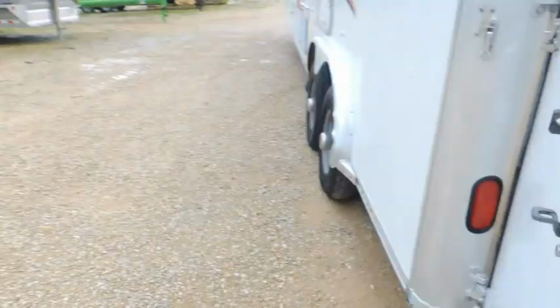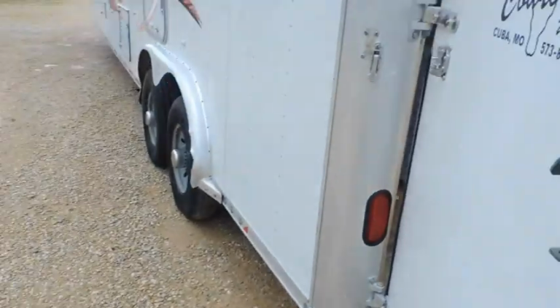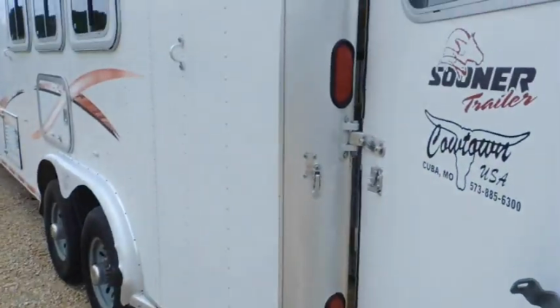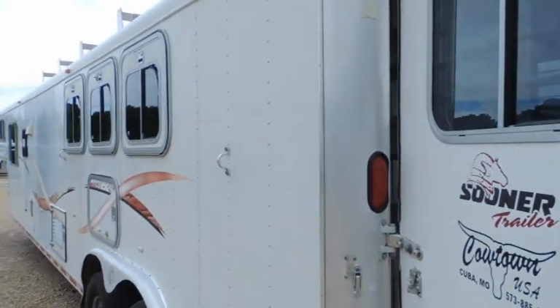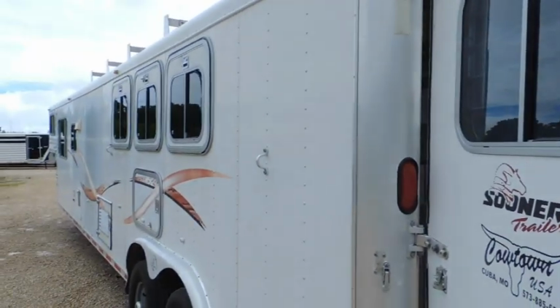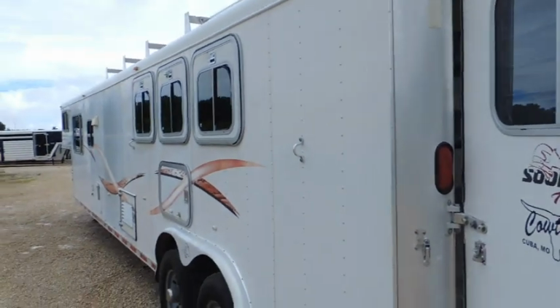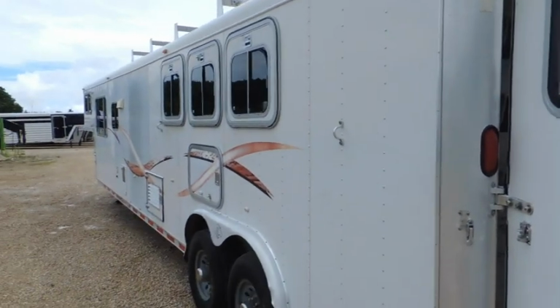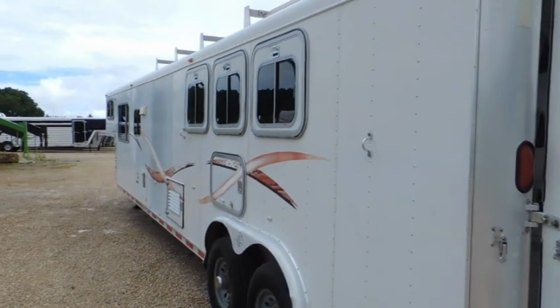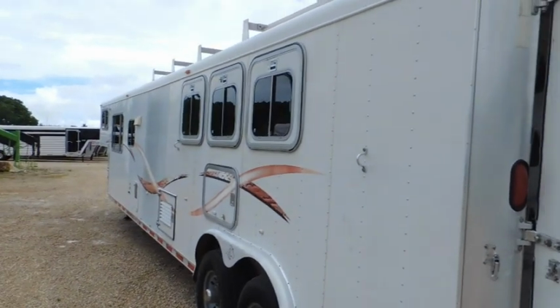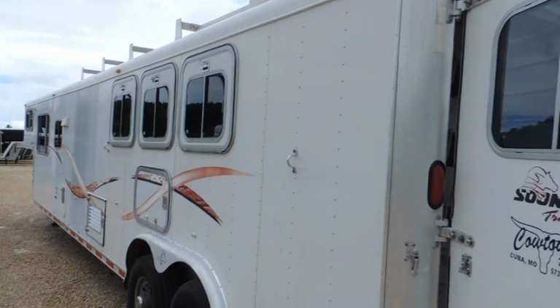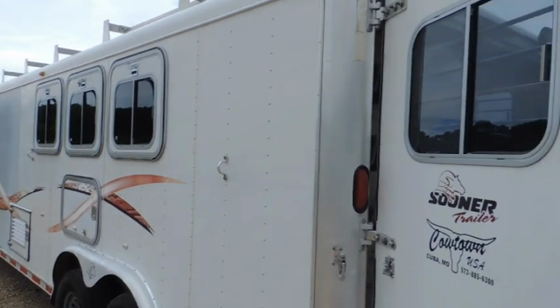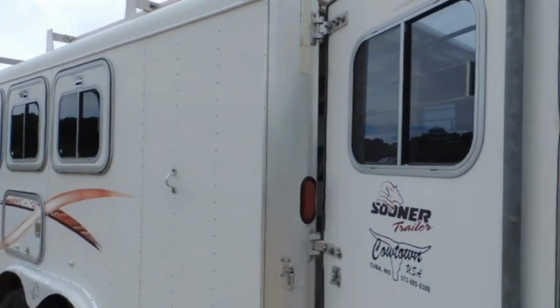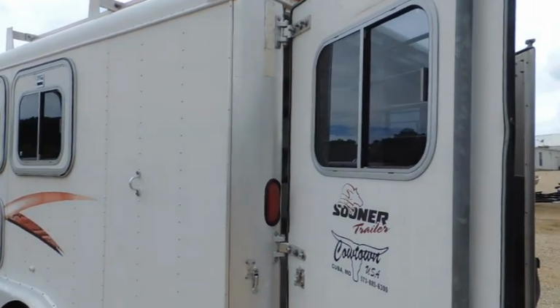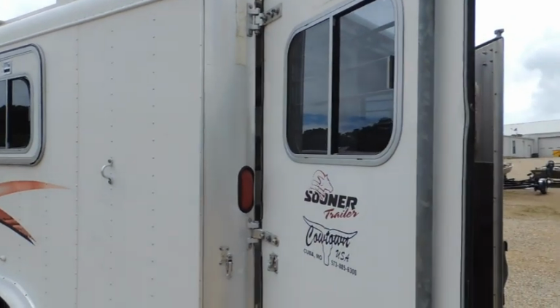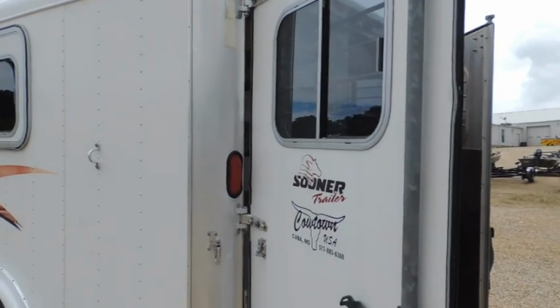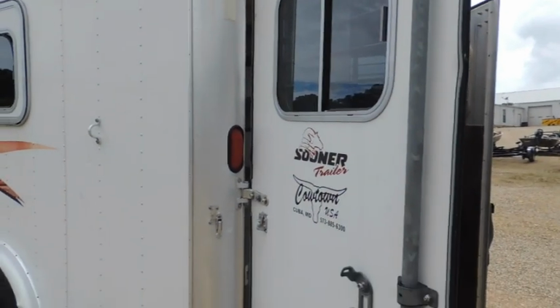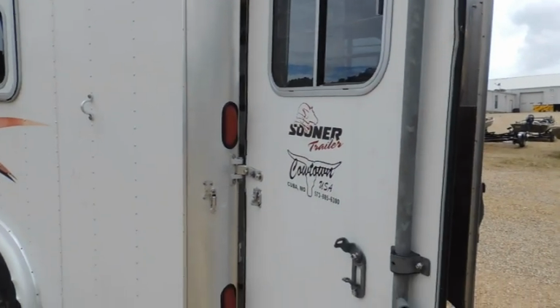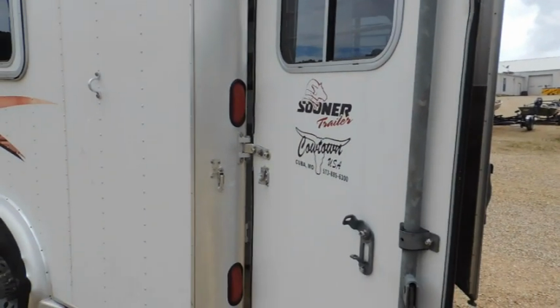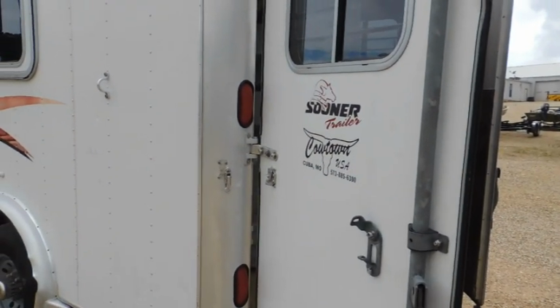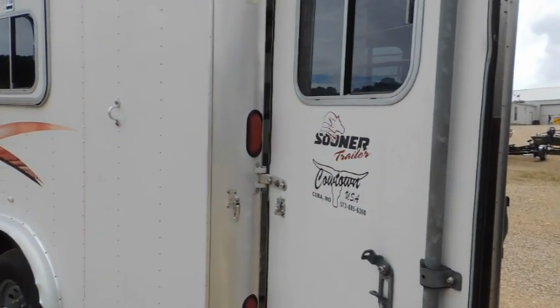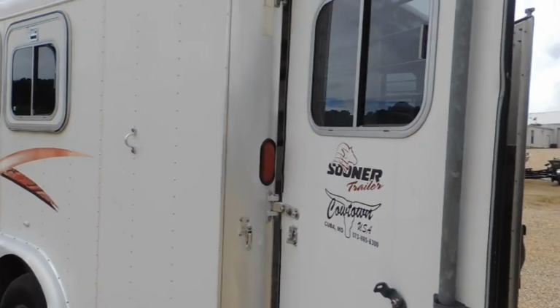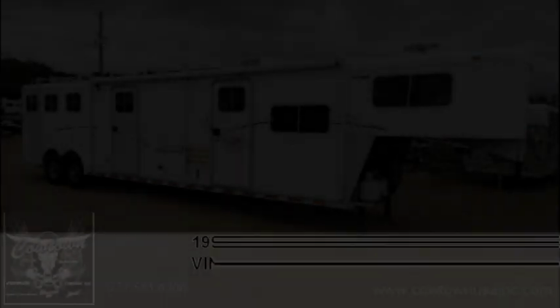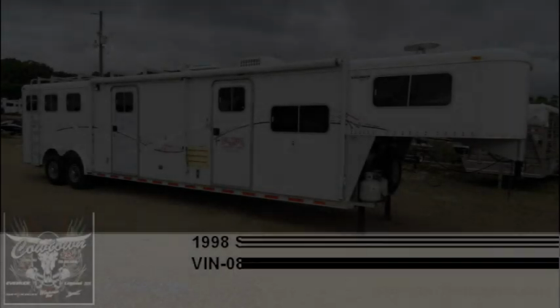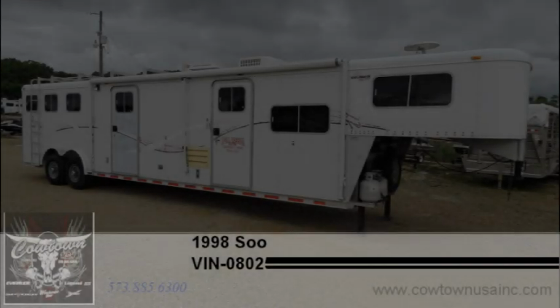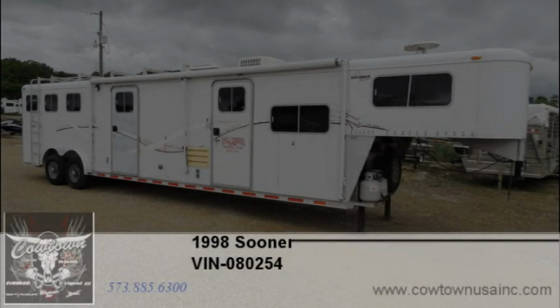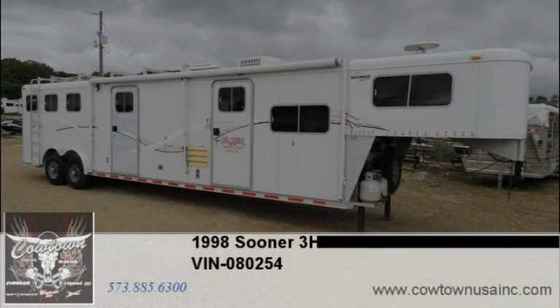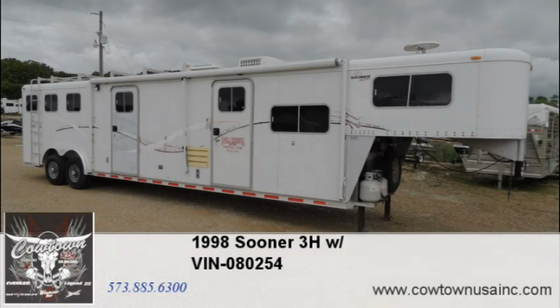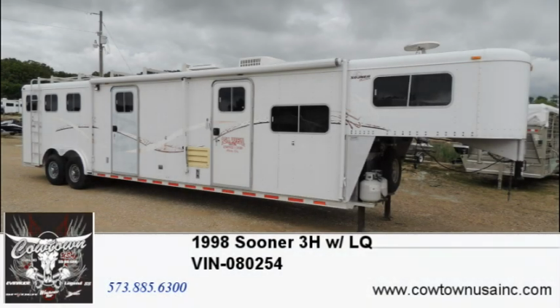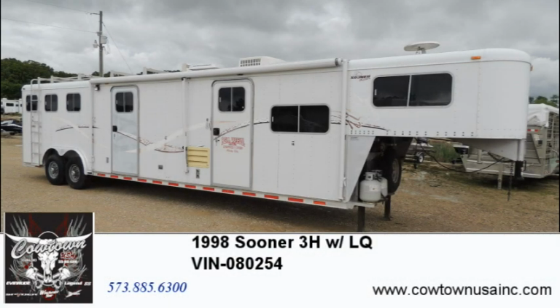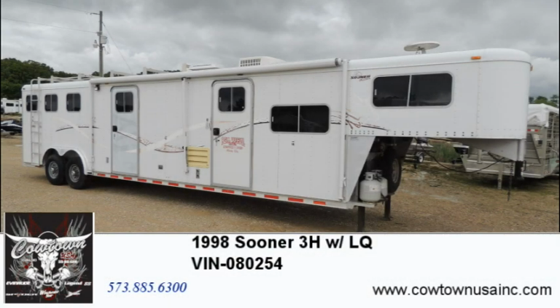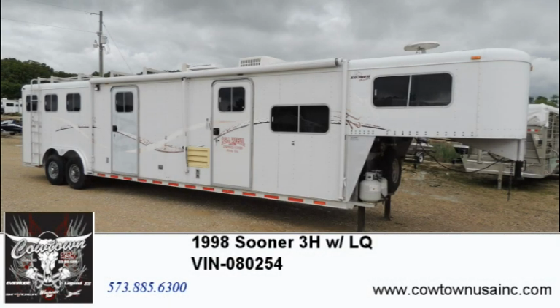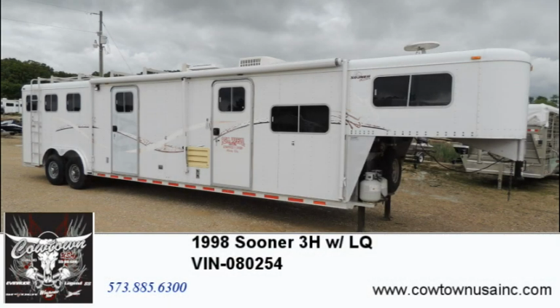If you see something on this trailer or have any questions about it, give us a call at Cow Town: 573-885-6300. Thank you.